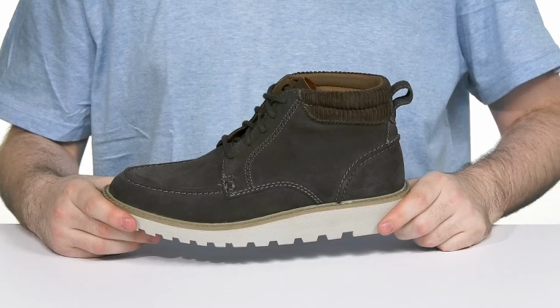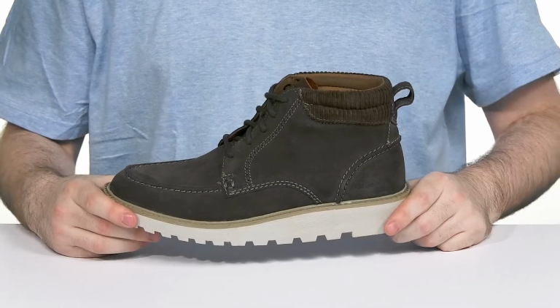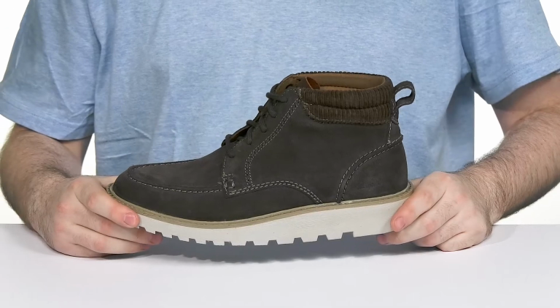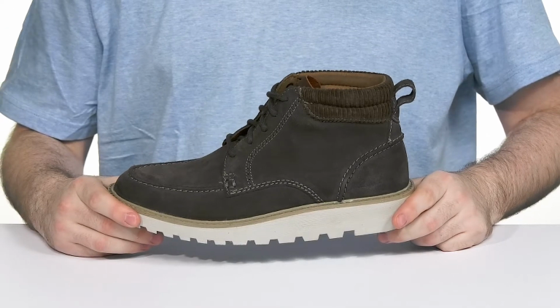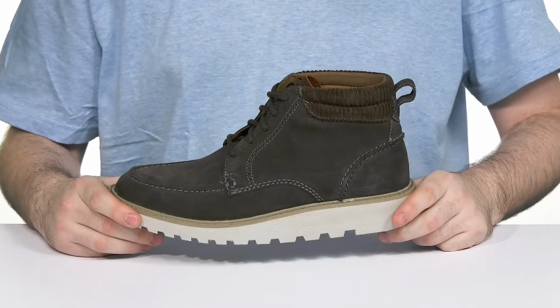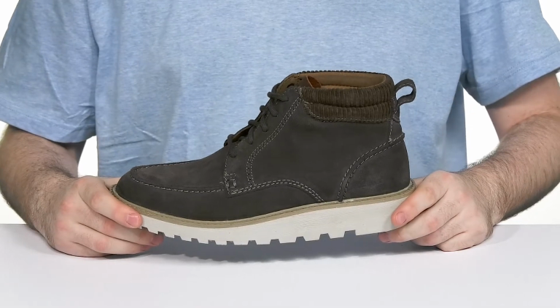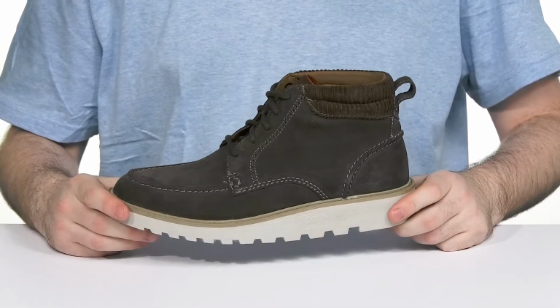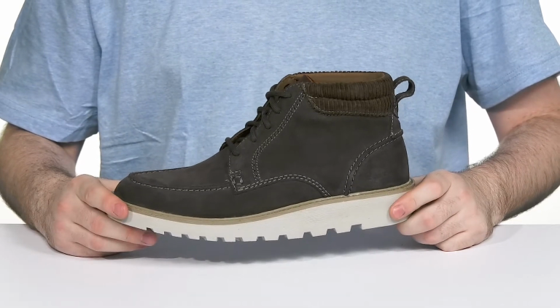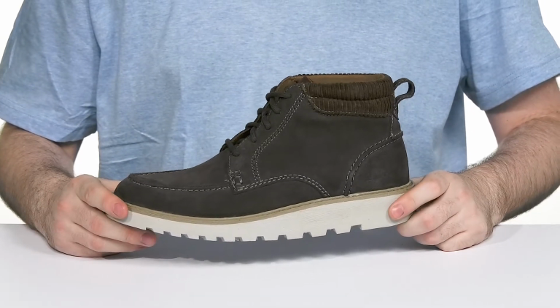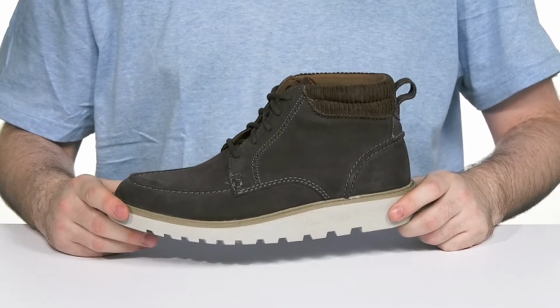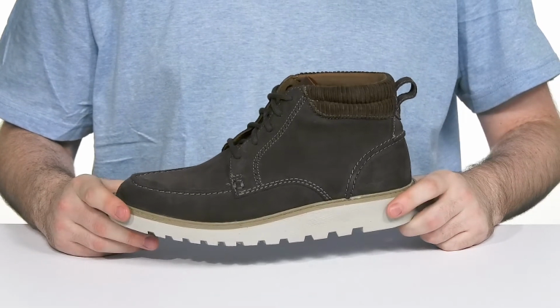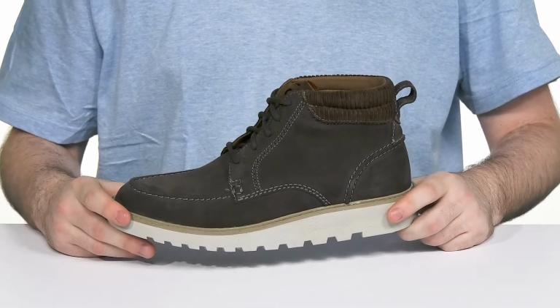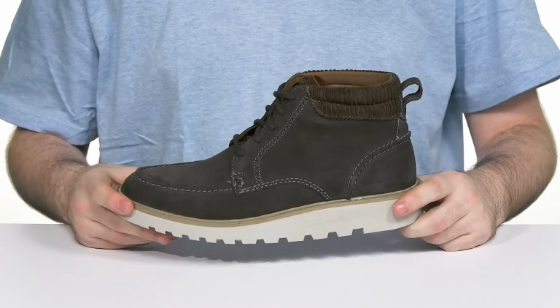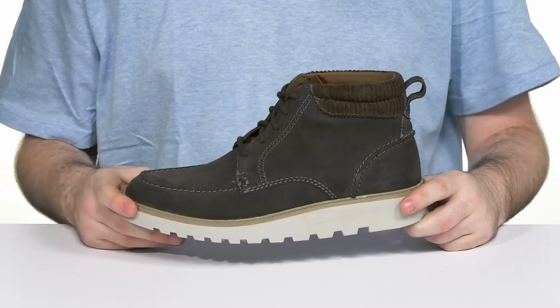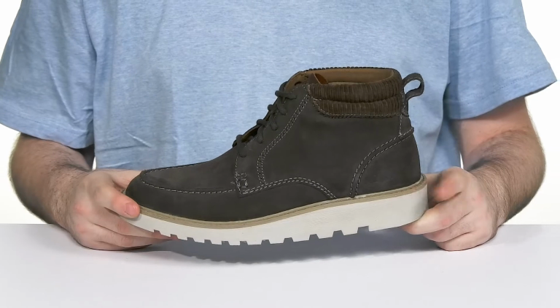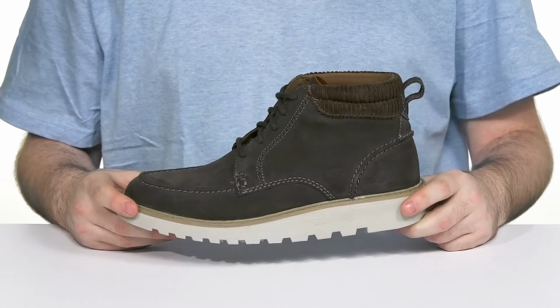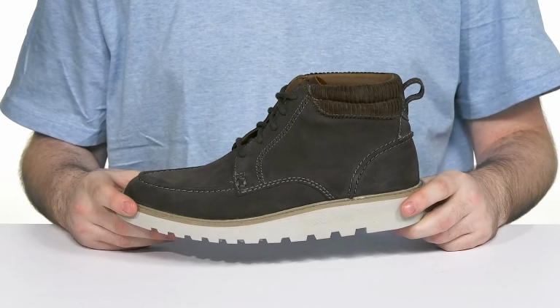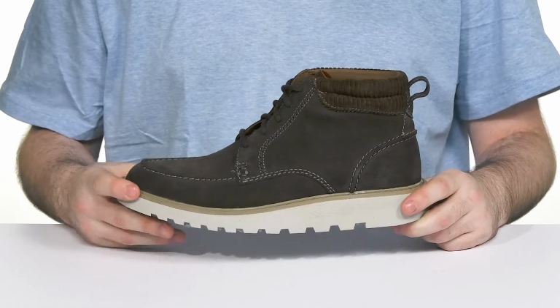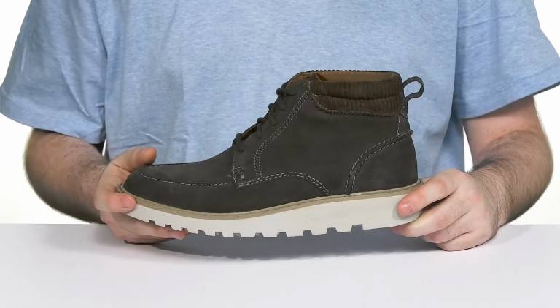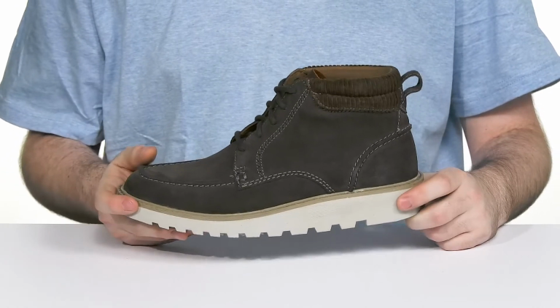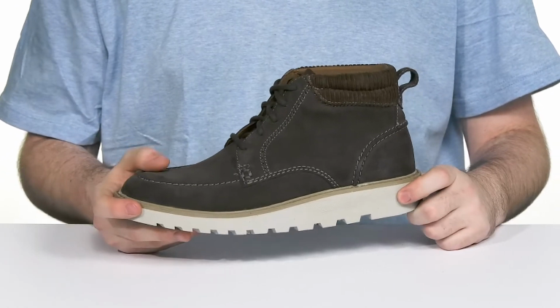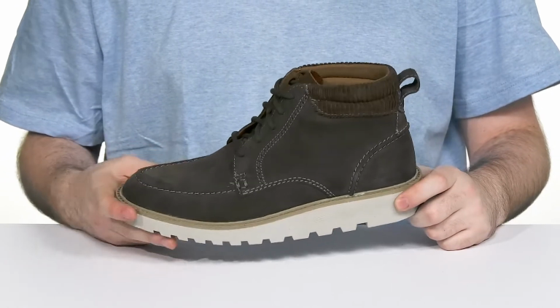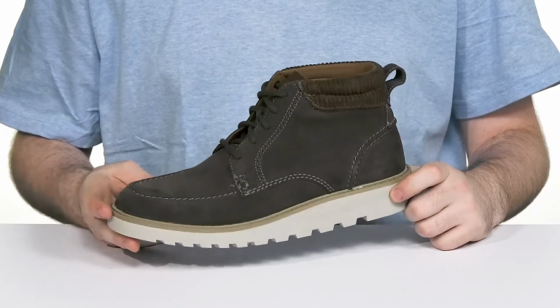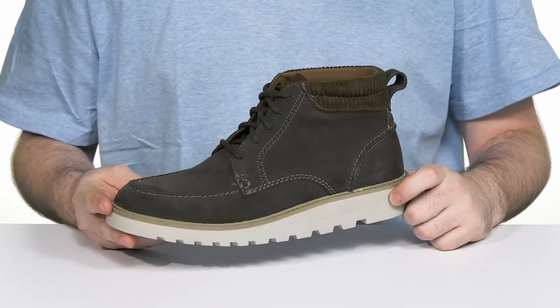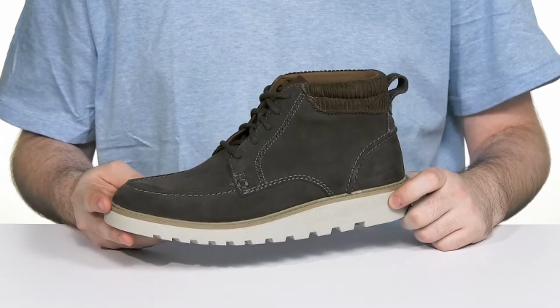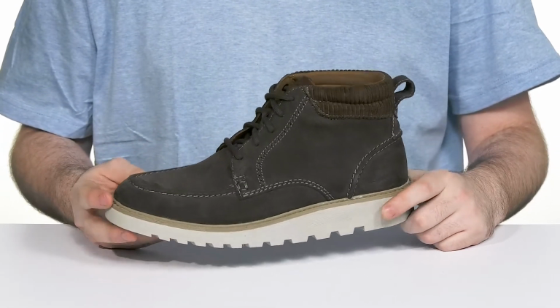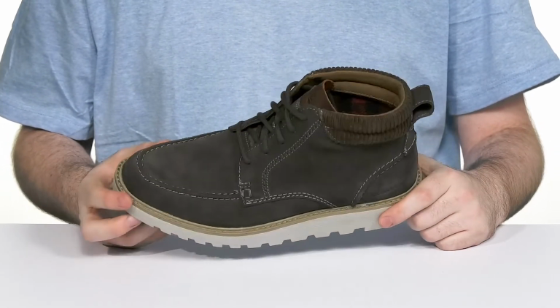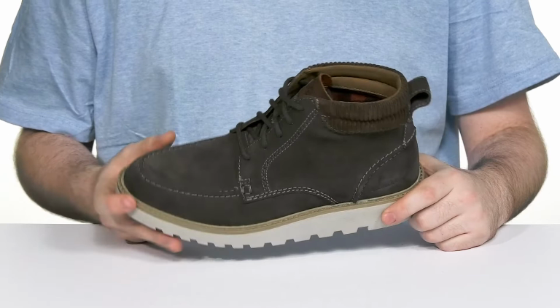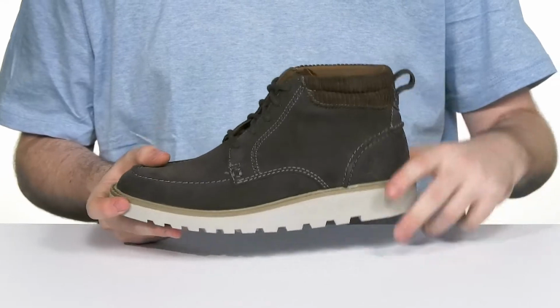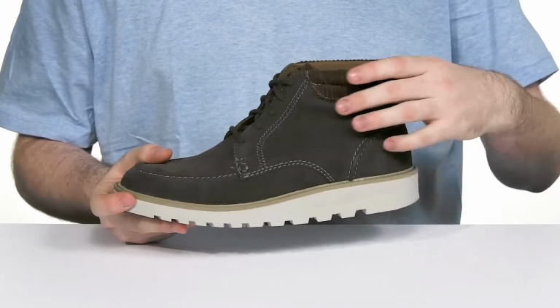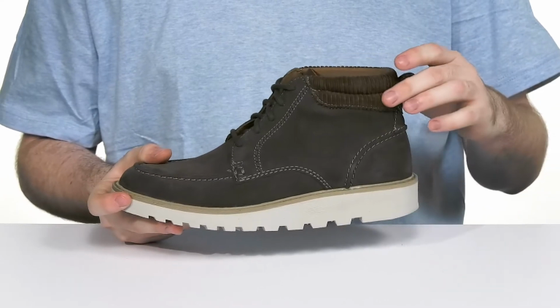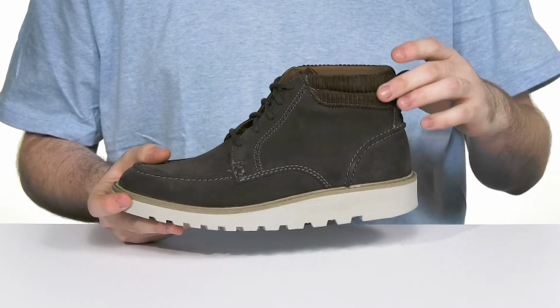Show off an outdoorsy look with this classic silhouette from Clarks. This style is perfect for those chilly months, using its durable cola suede upper that's accented further with its corduroy collar.